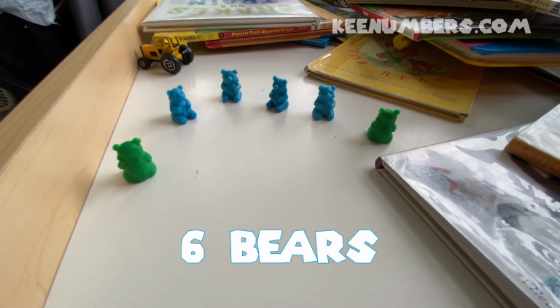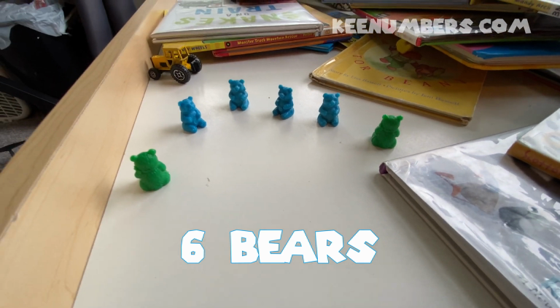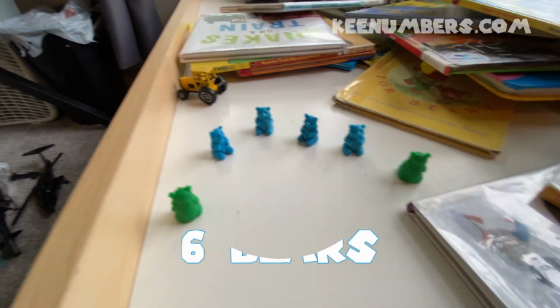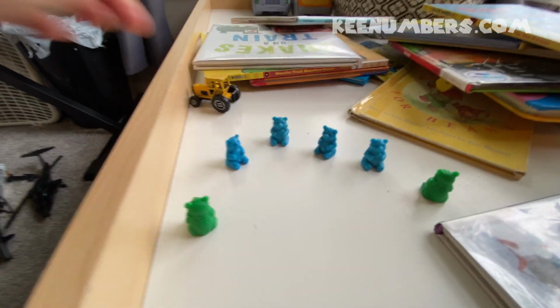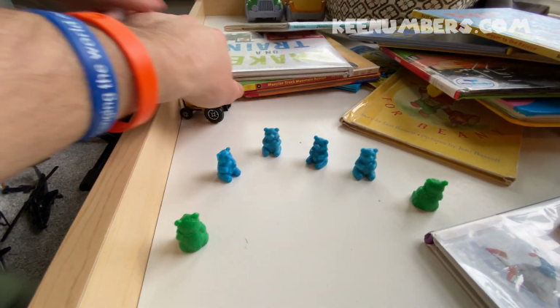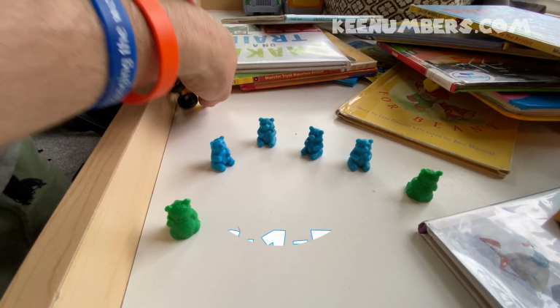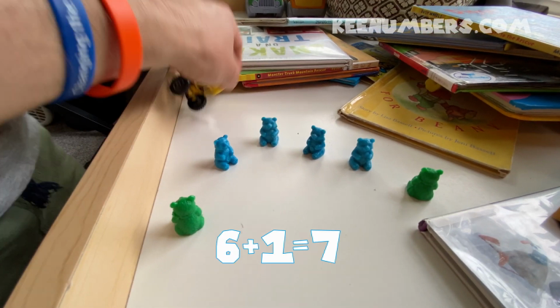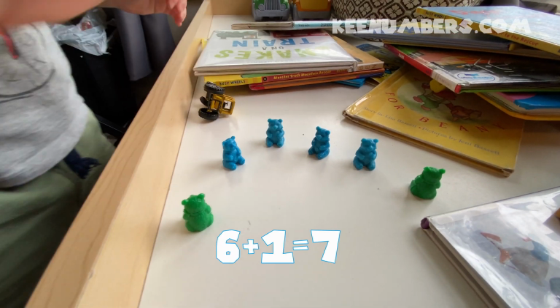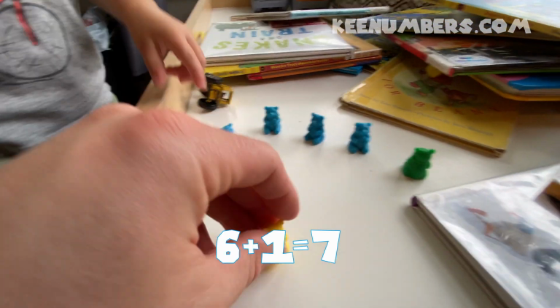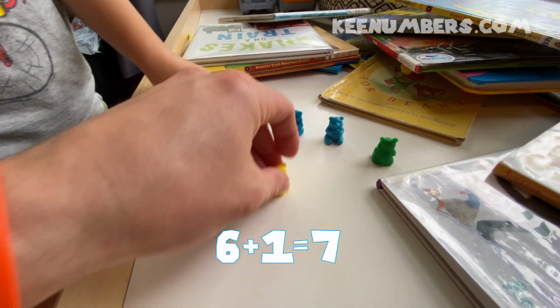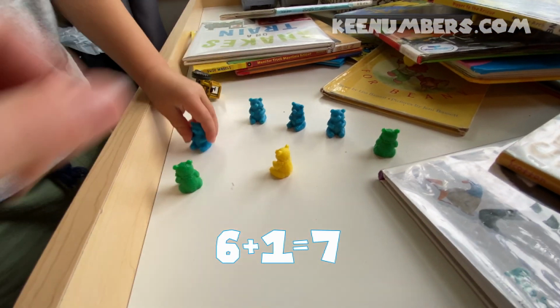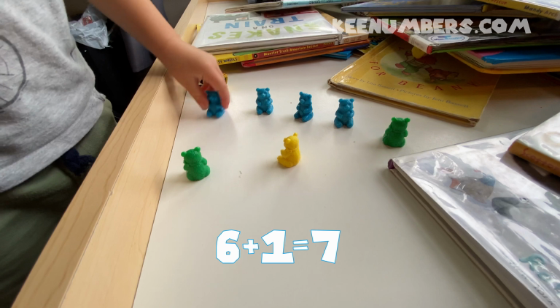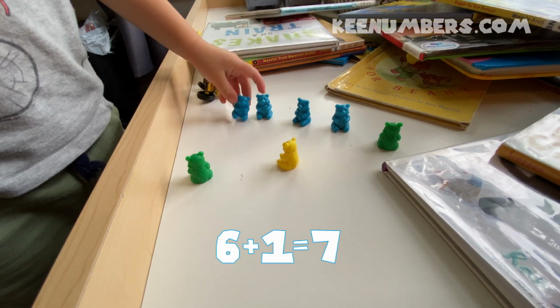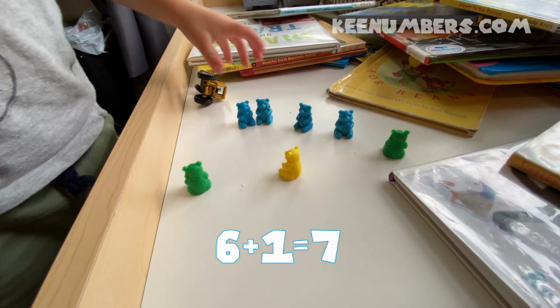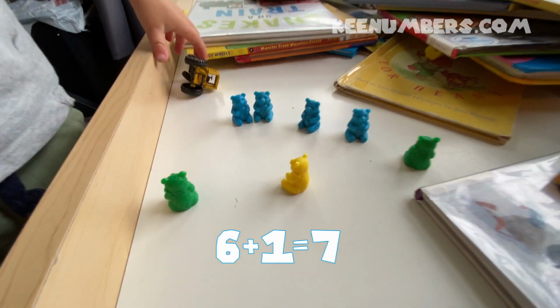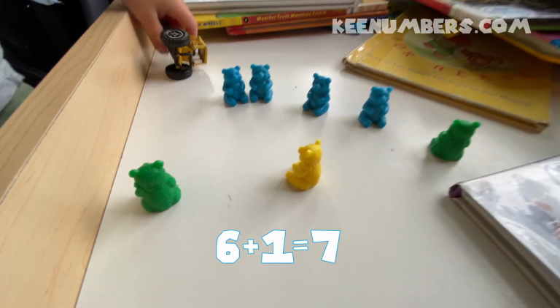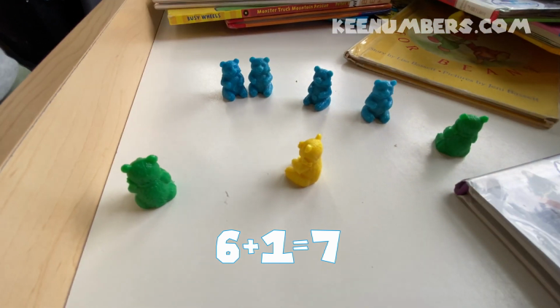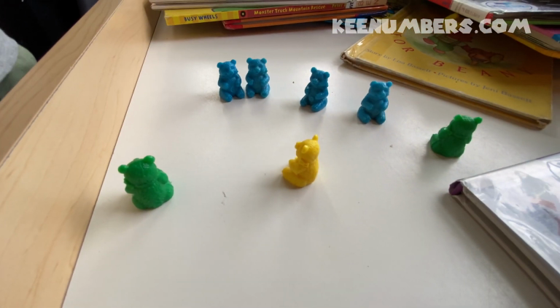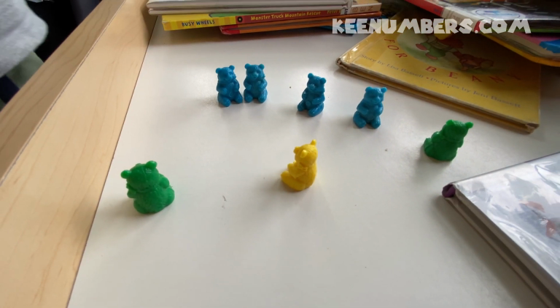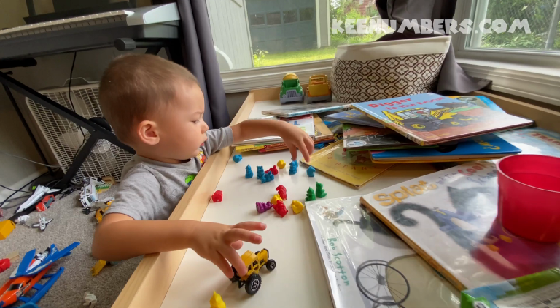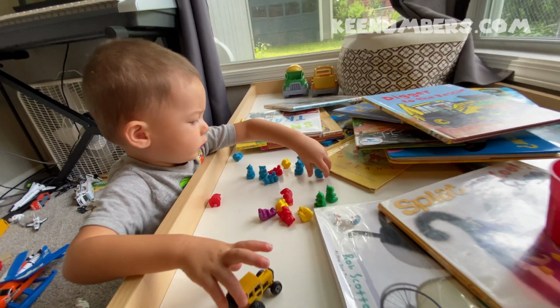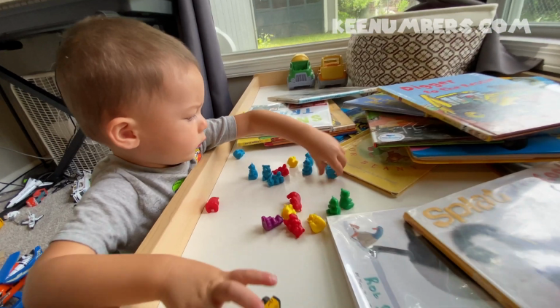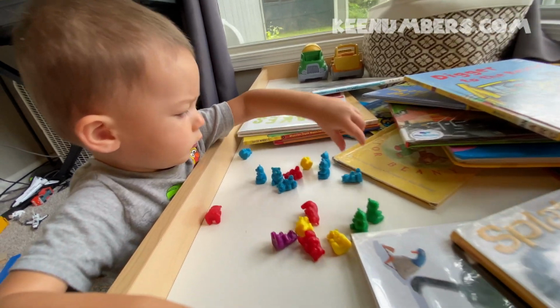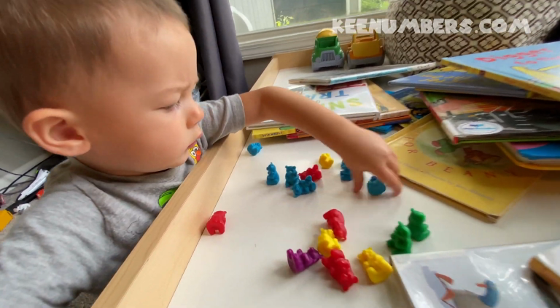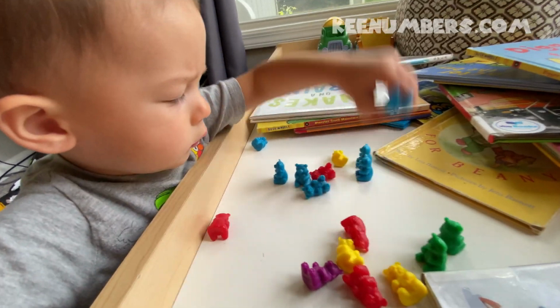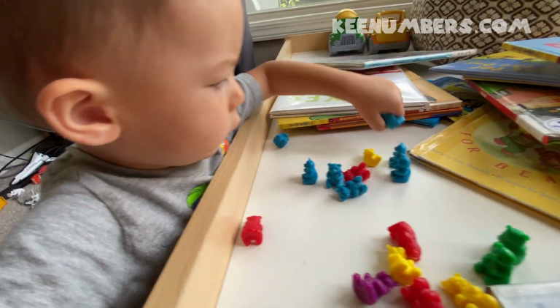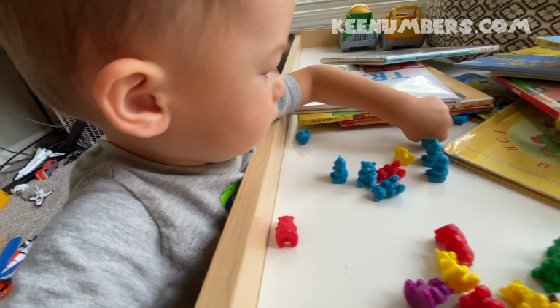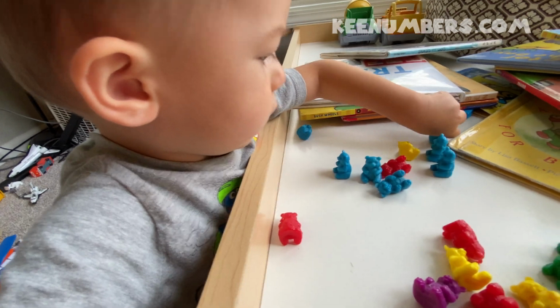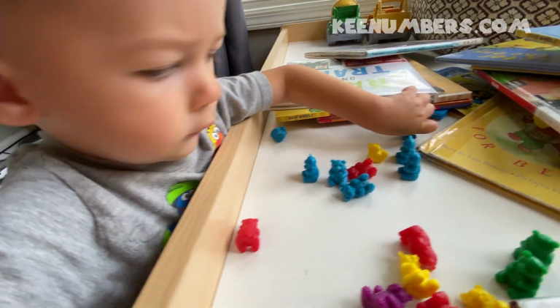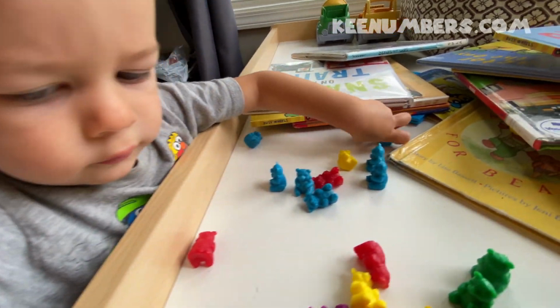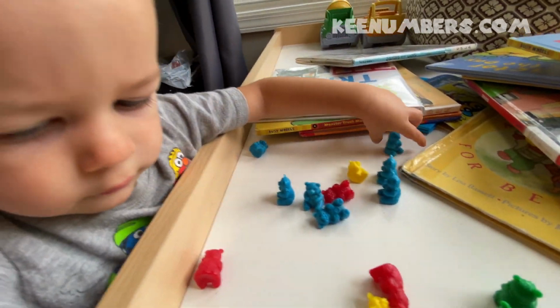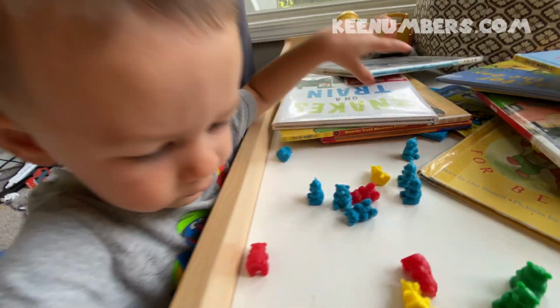Seven — plus a bonus! Six plus one equals seven. Now, that is a lot of bears.